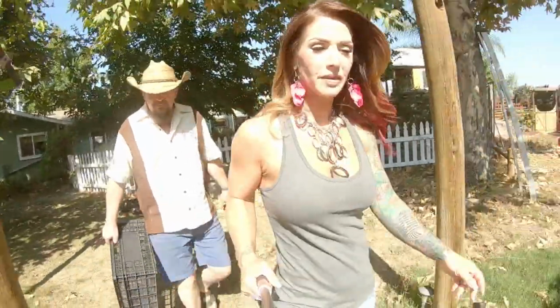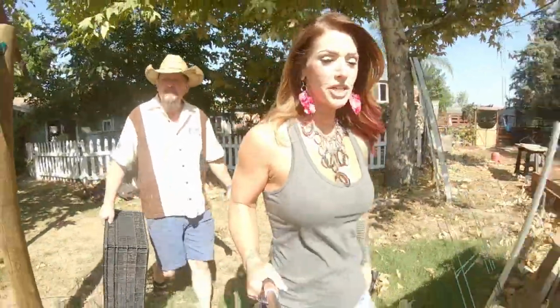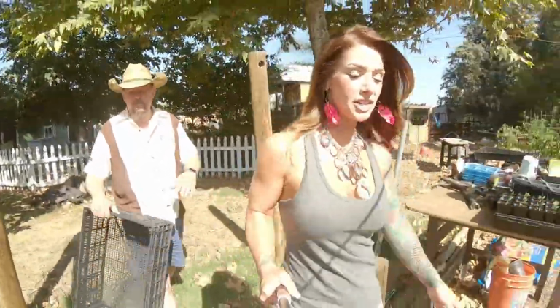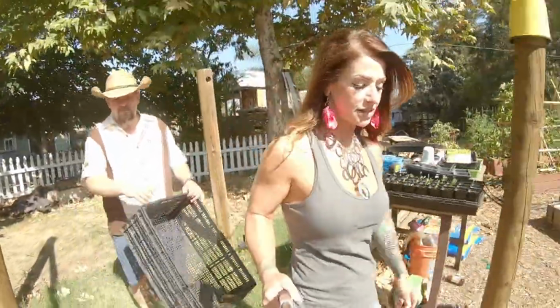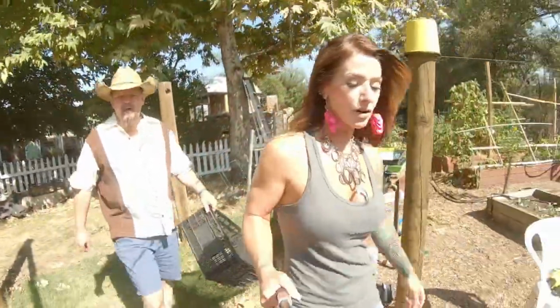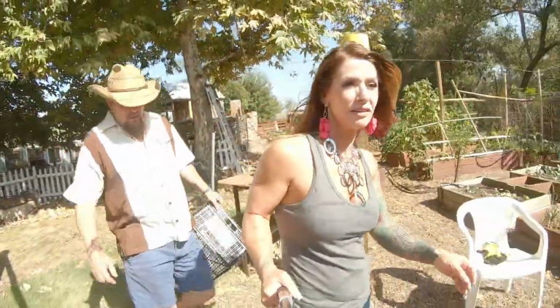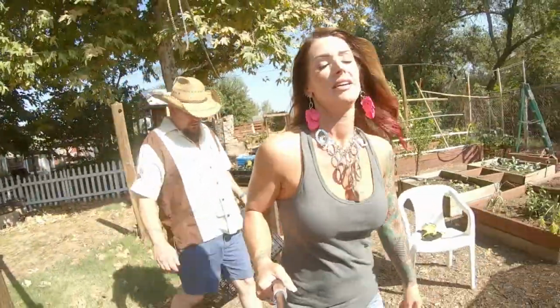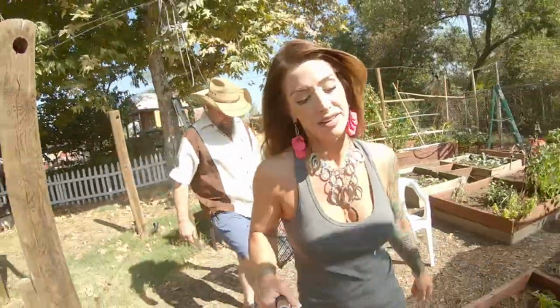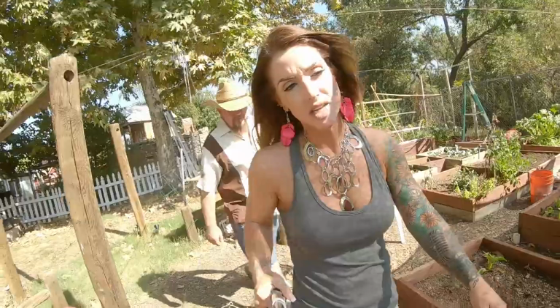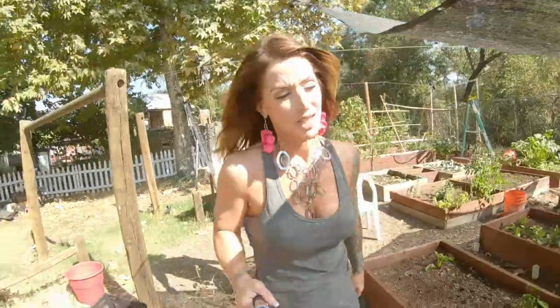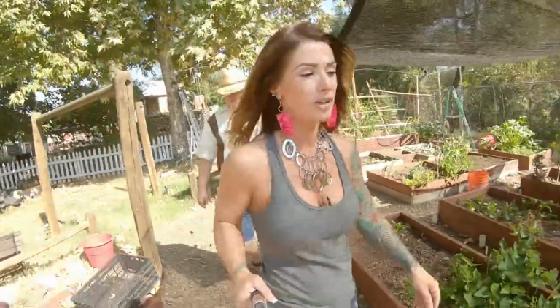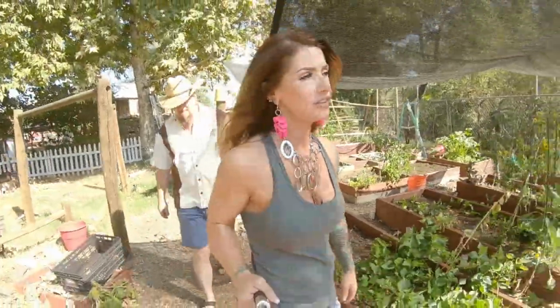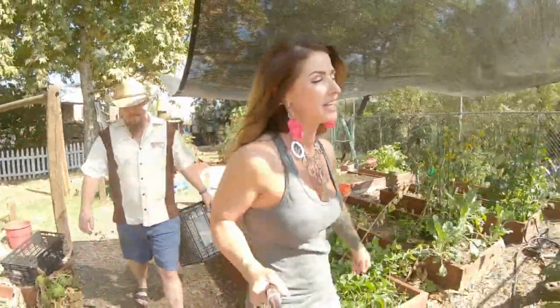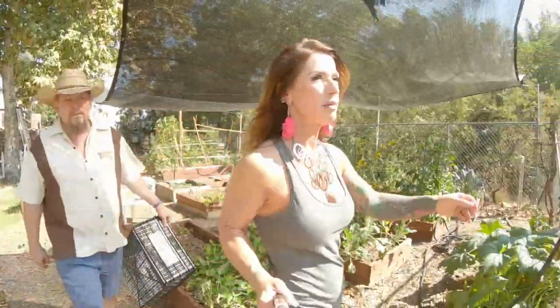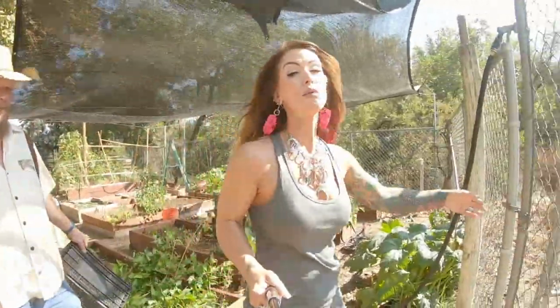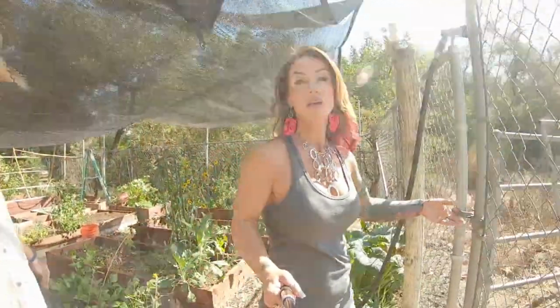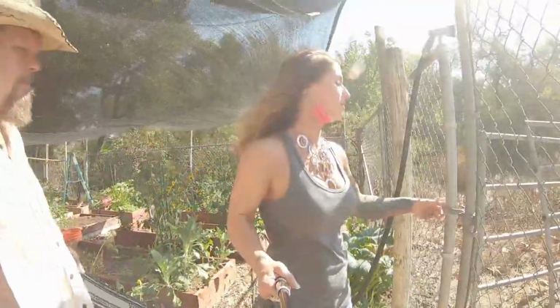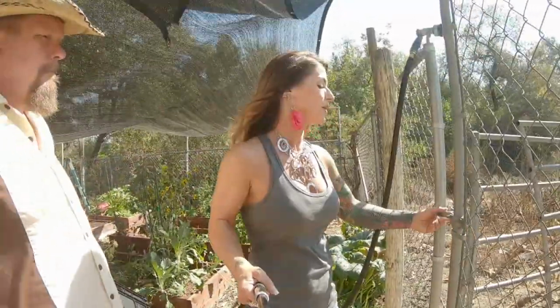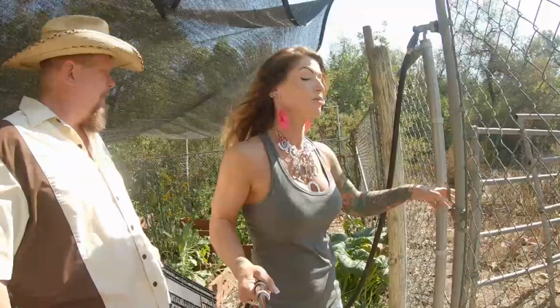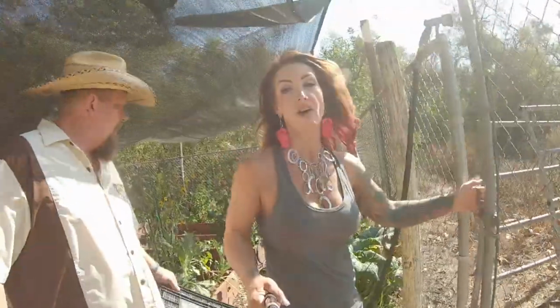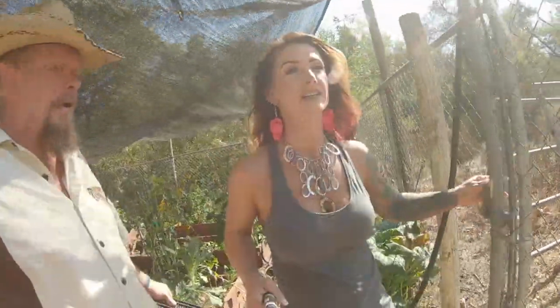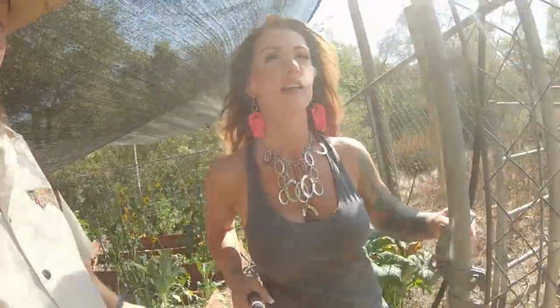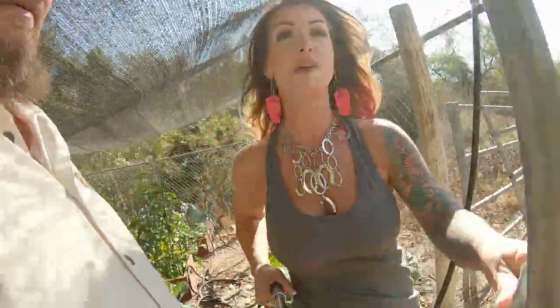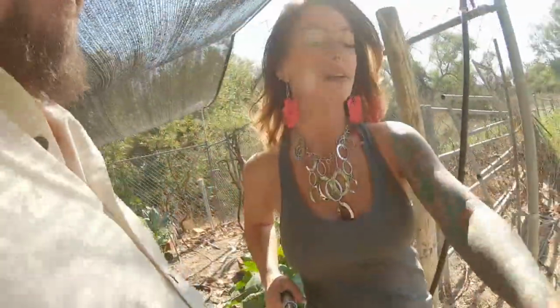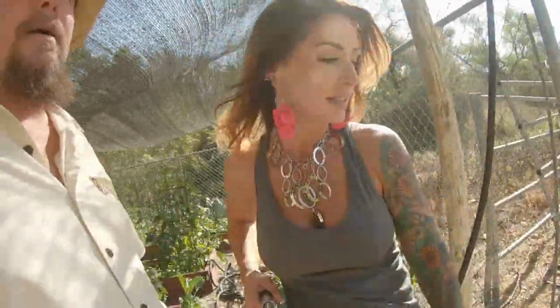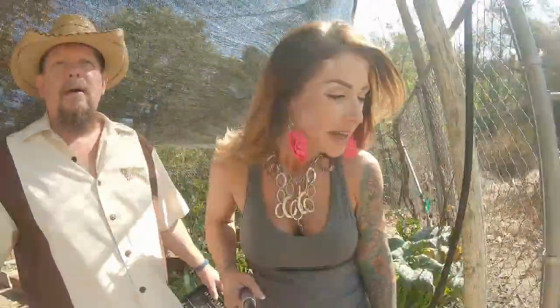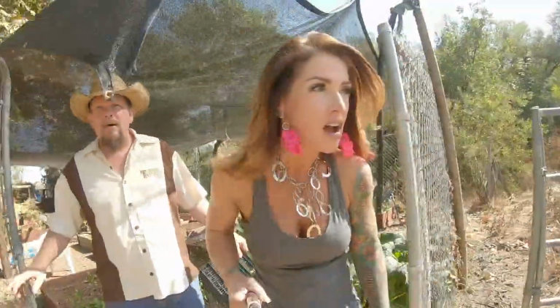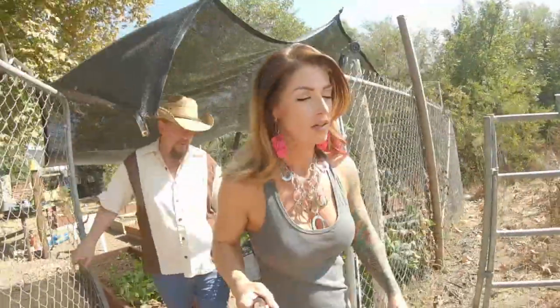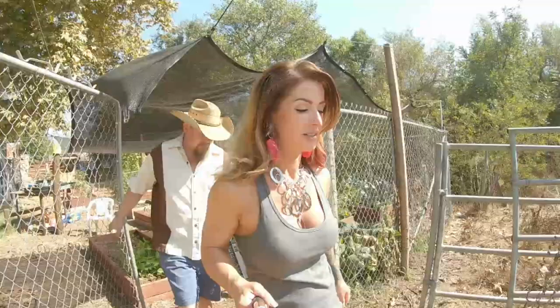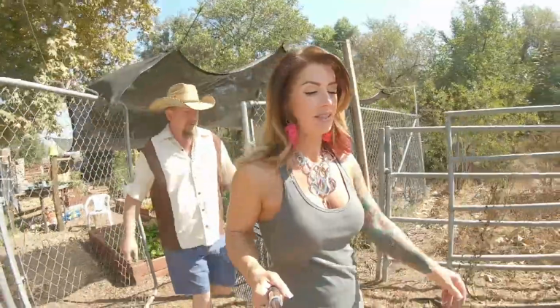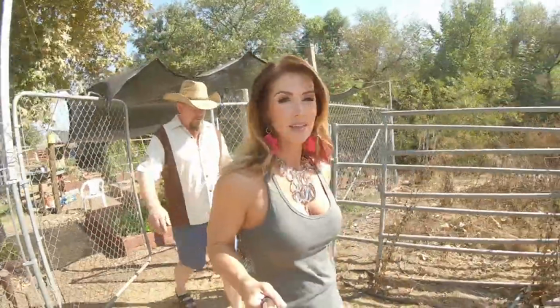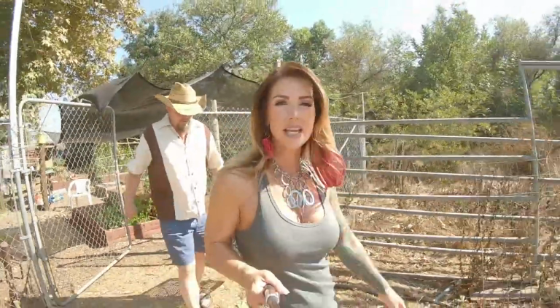We checked on this corn last week and figured it would be about another week before it was ready to harvest, and it's been a week — so let's see.